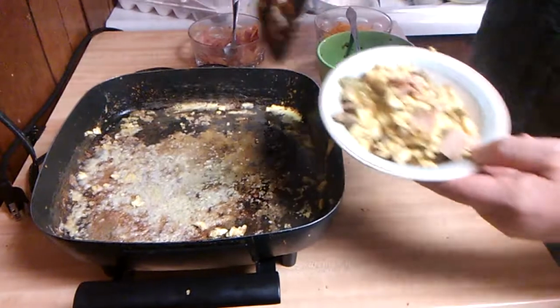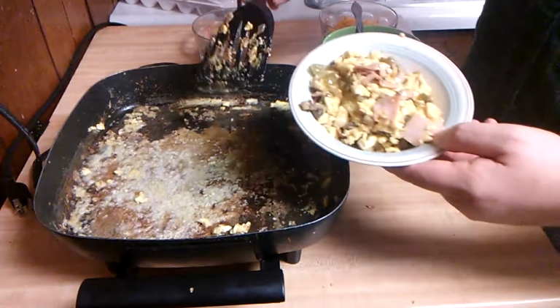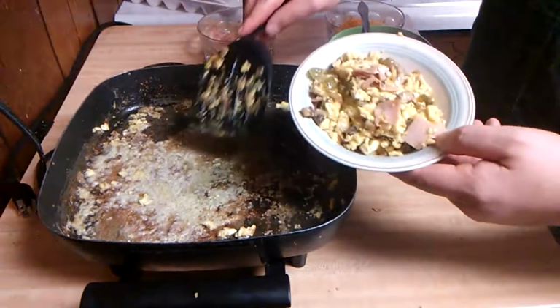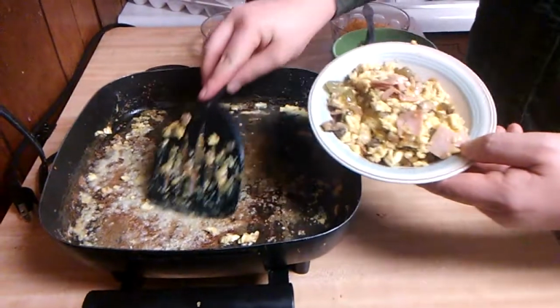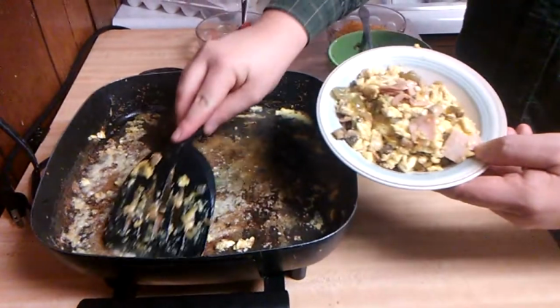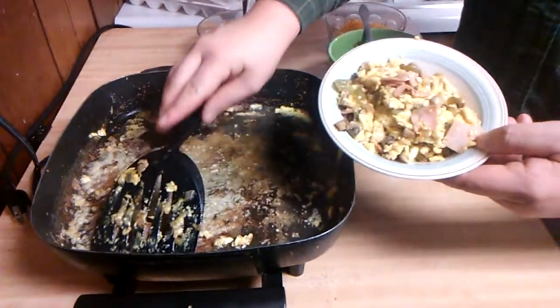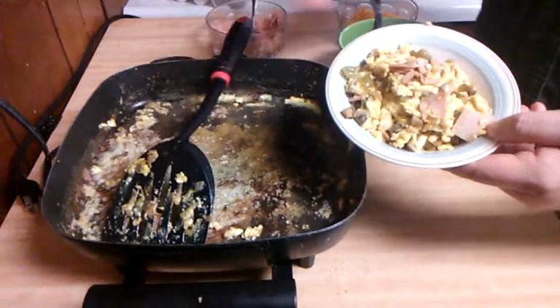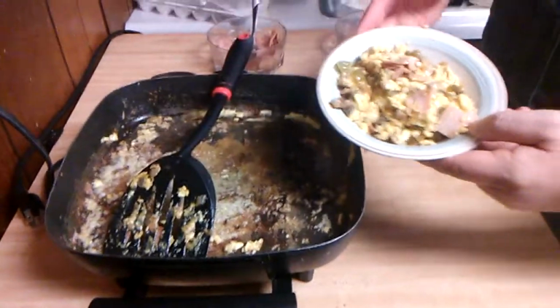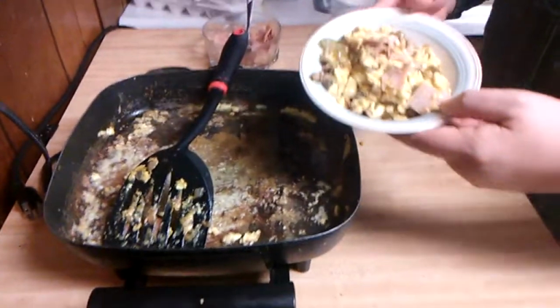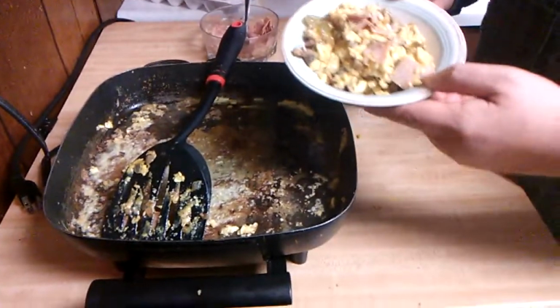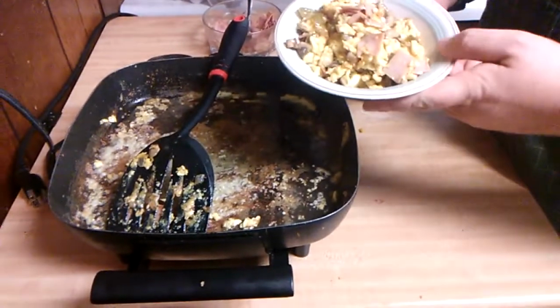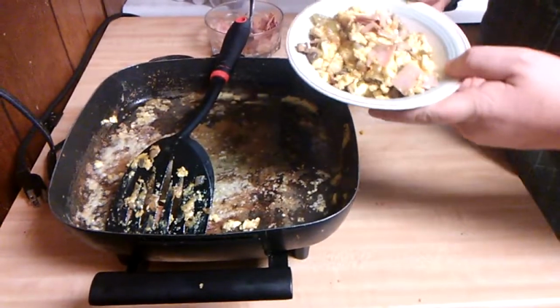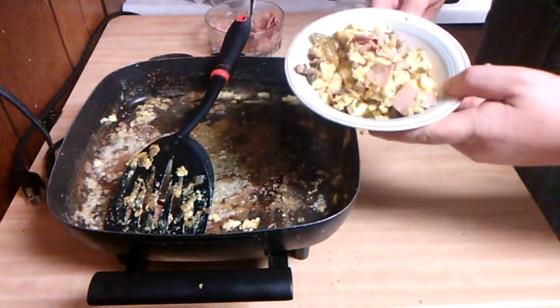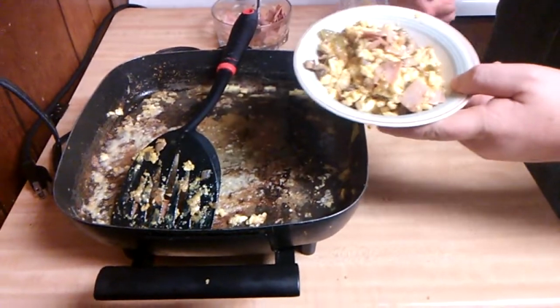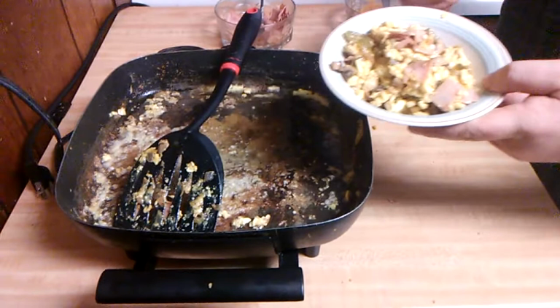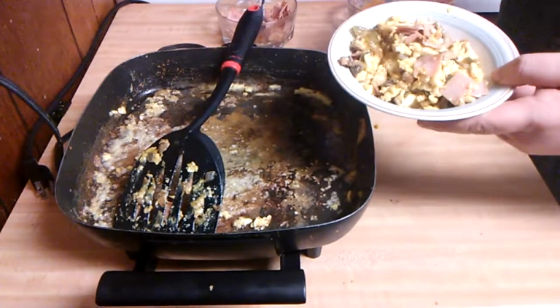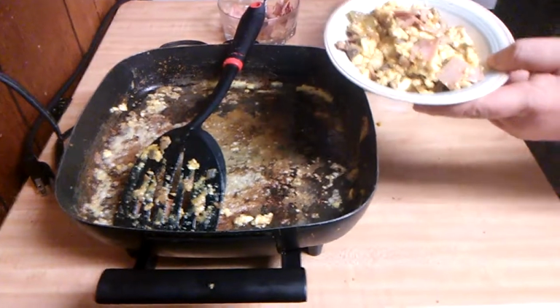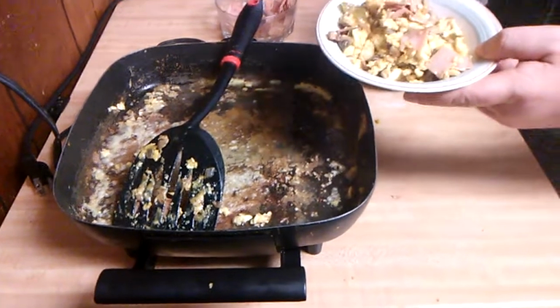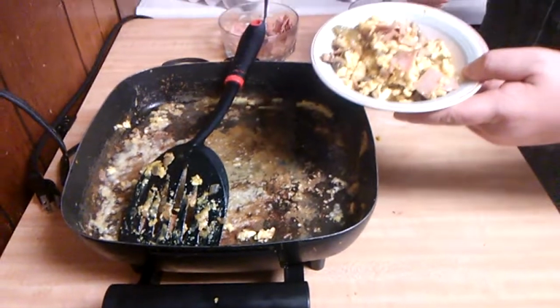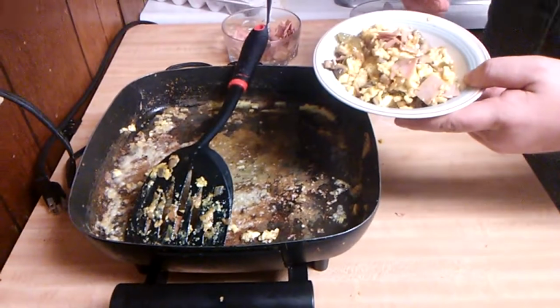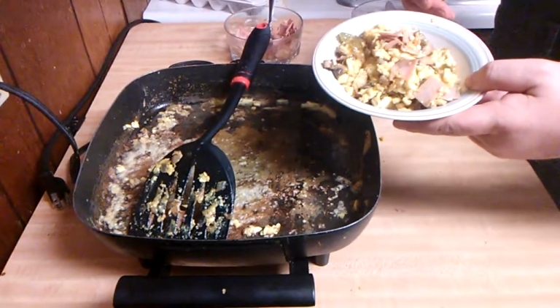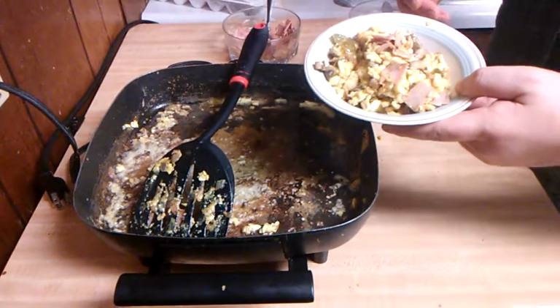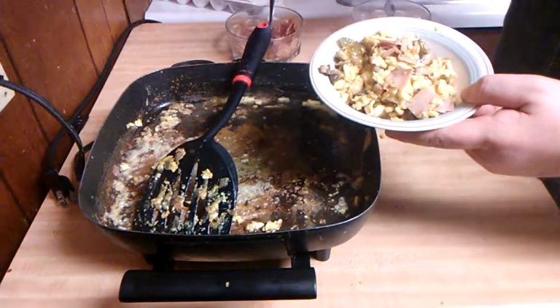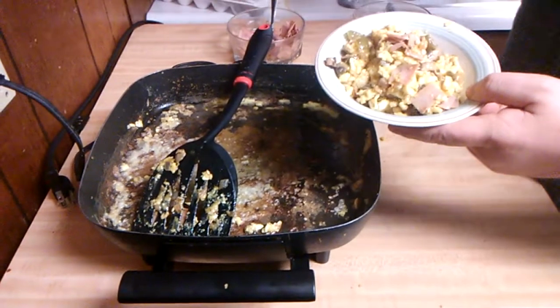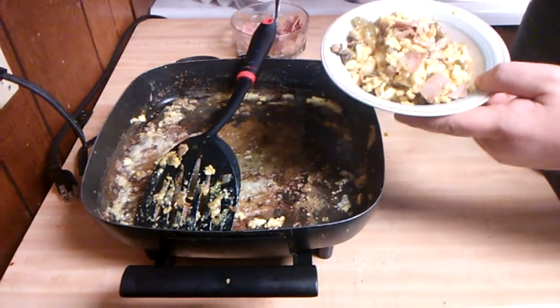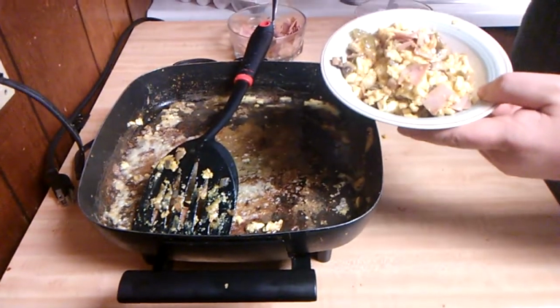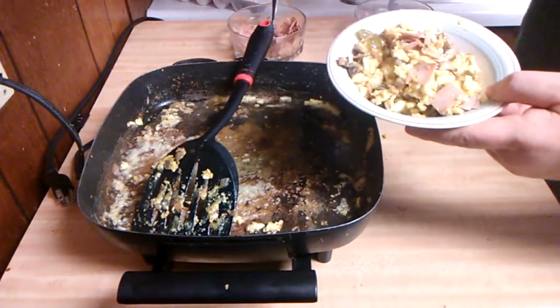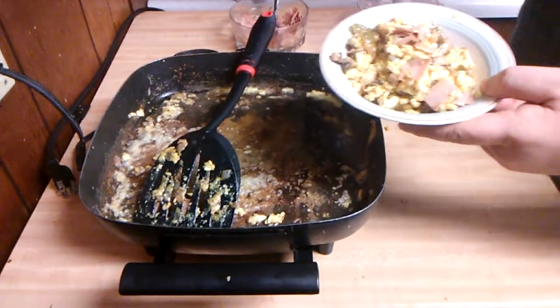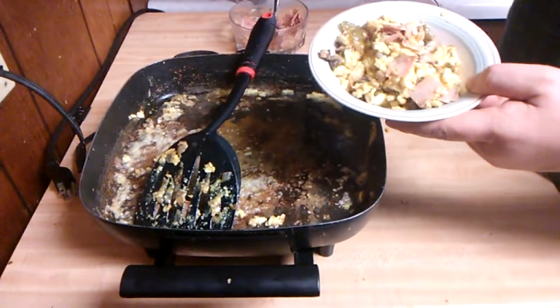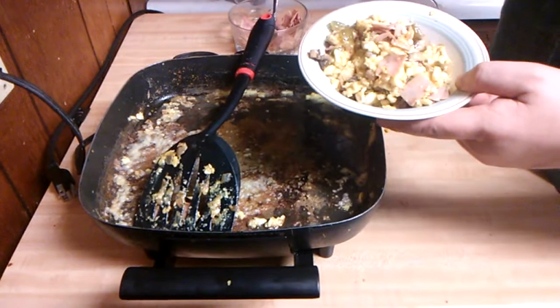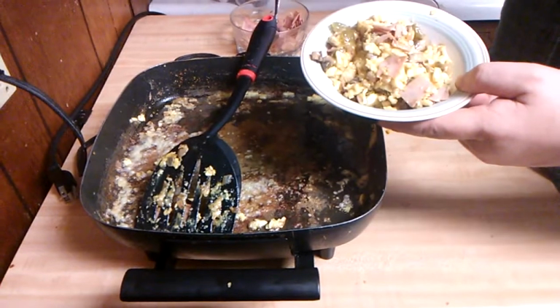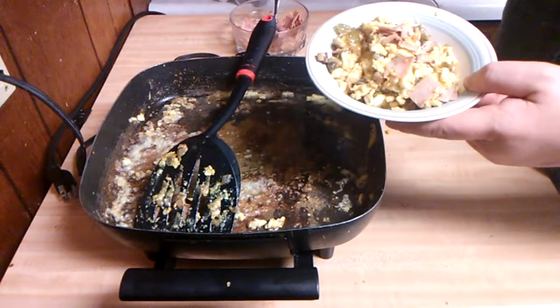It's ready to be eaten, guys. Hope you enjoy this video. Keep the comments coming as long as they're clean, subscribe to my videos, and like my videos.